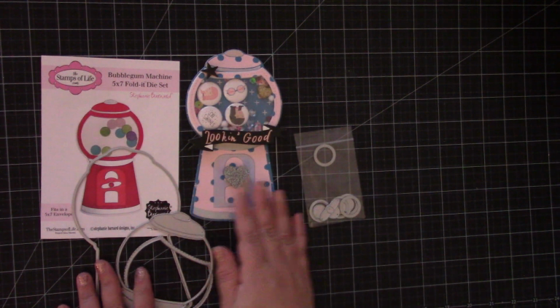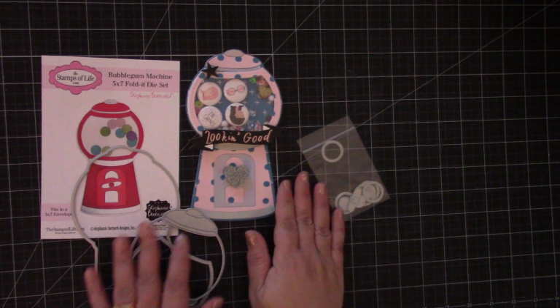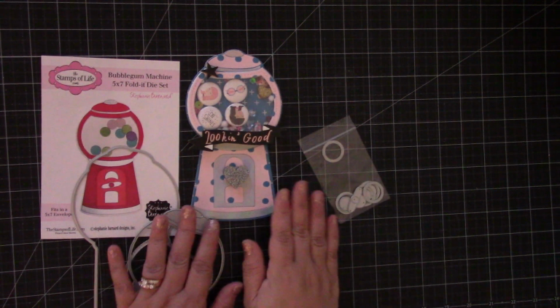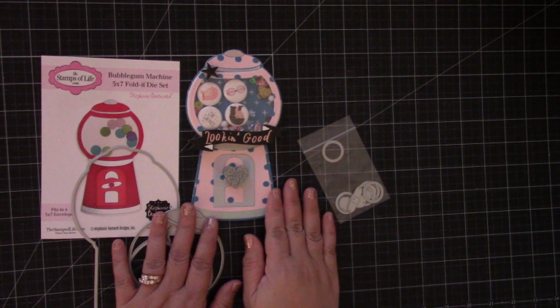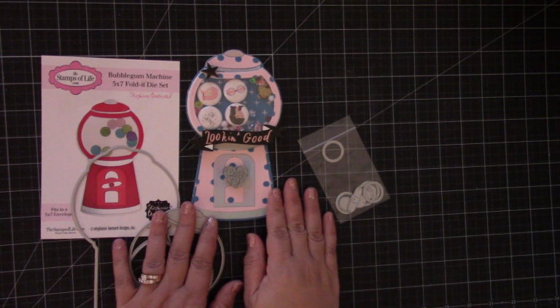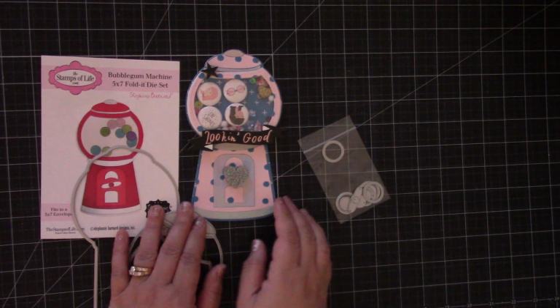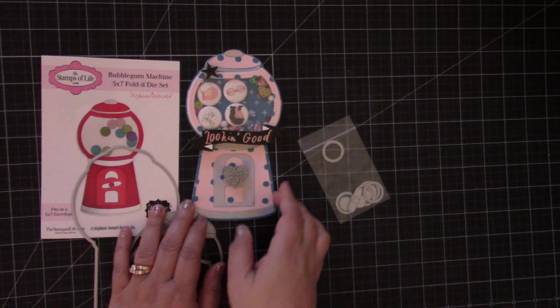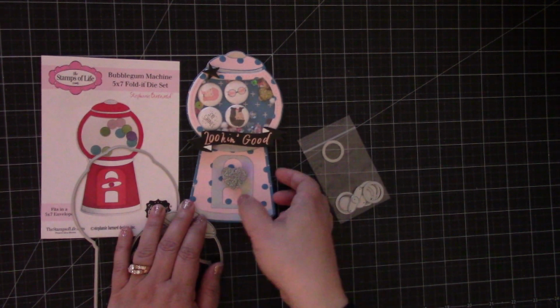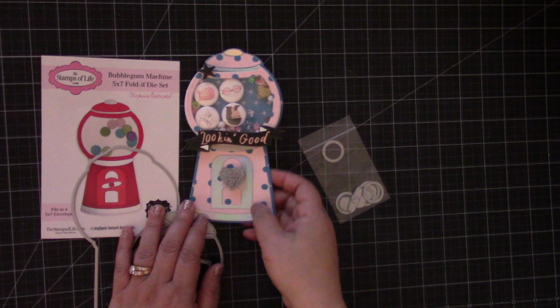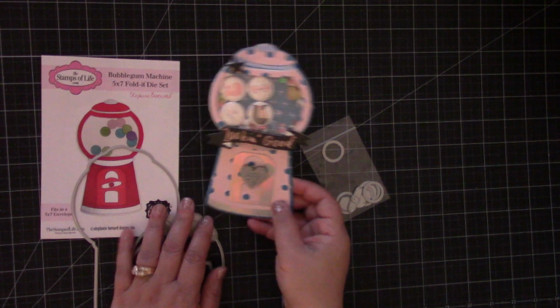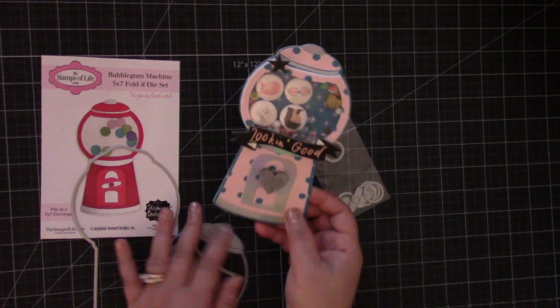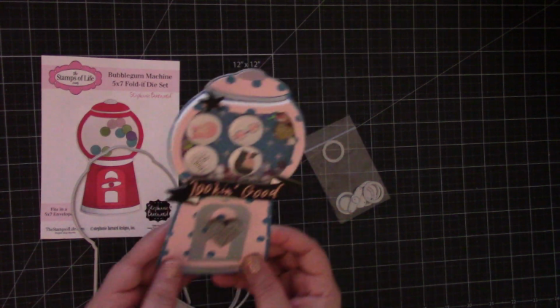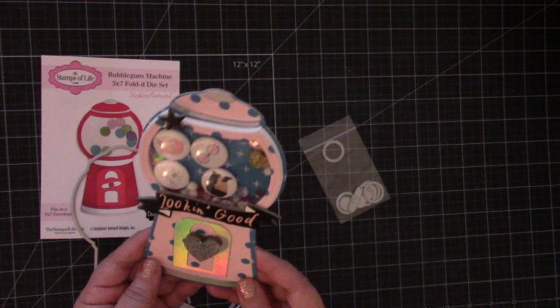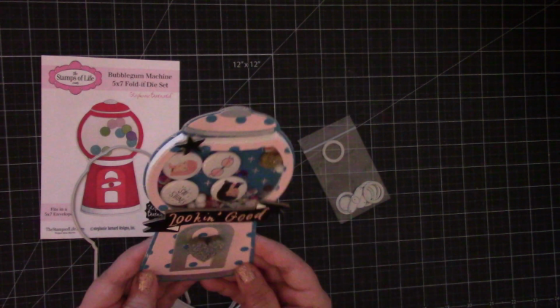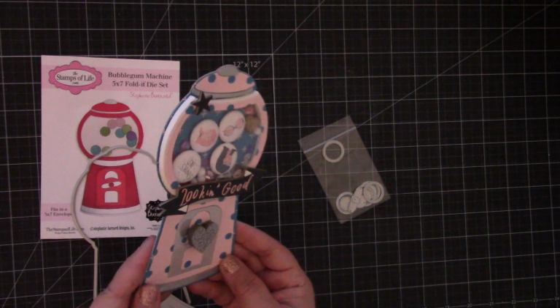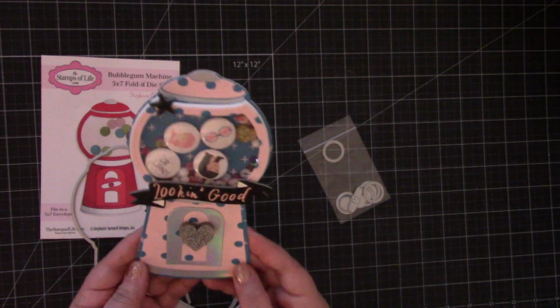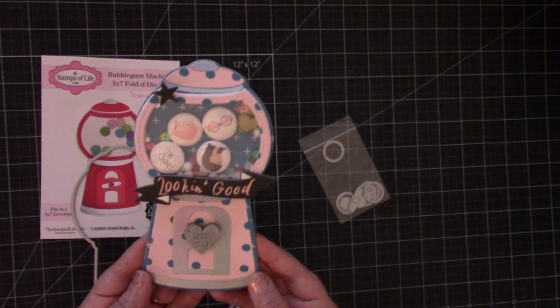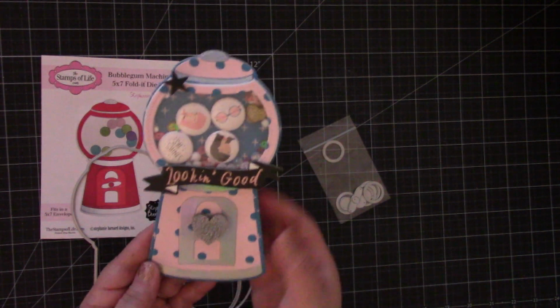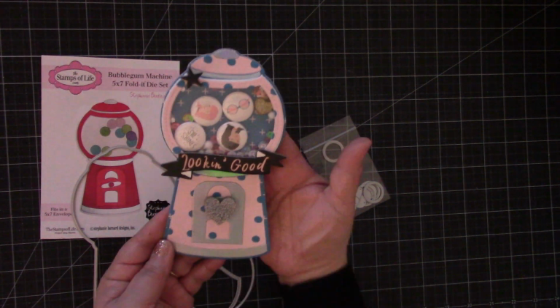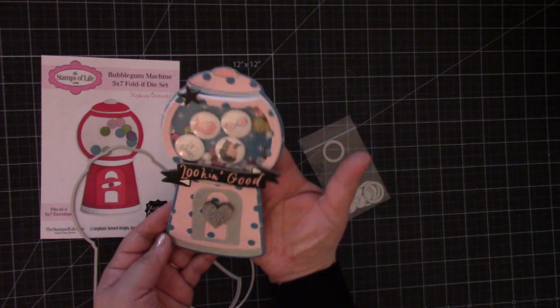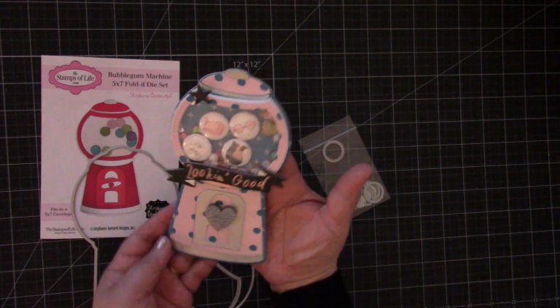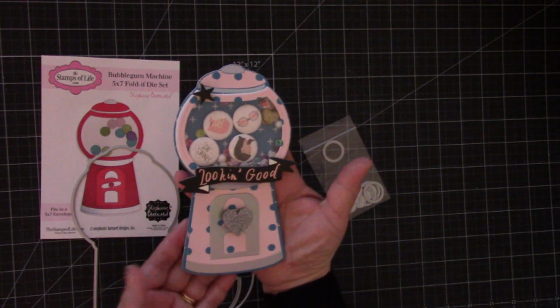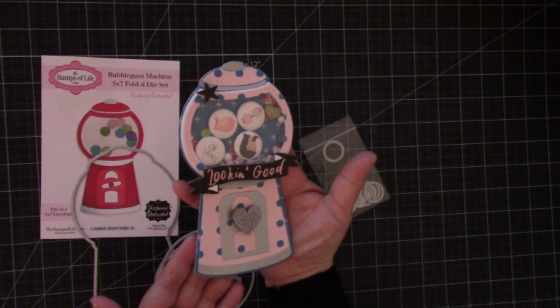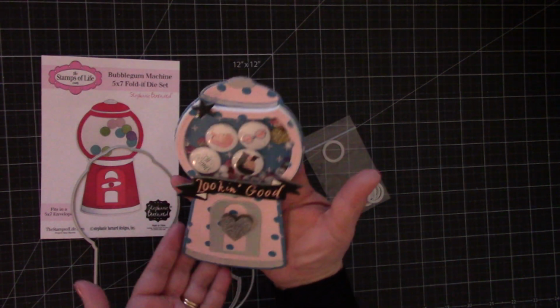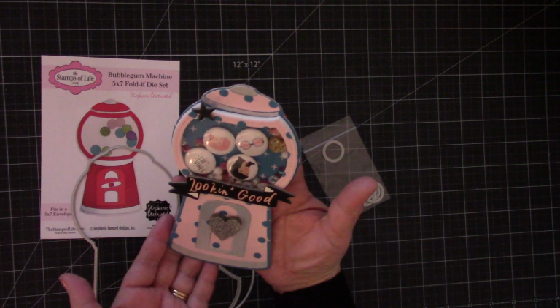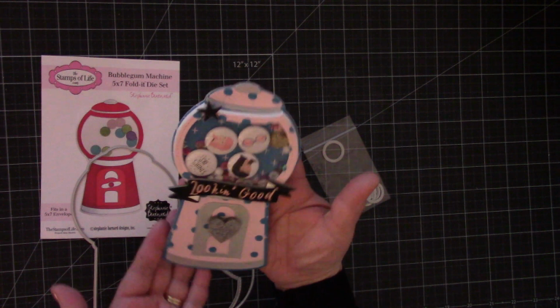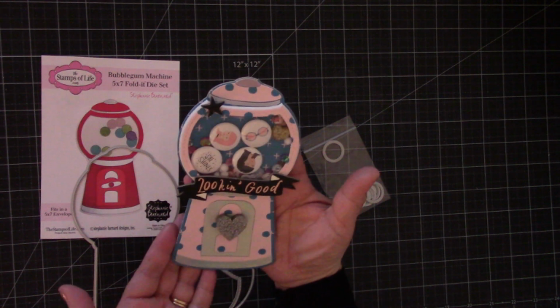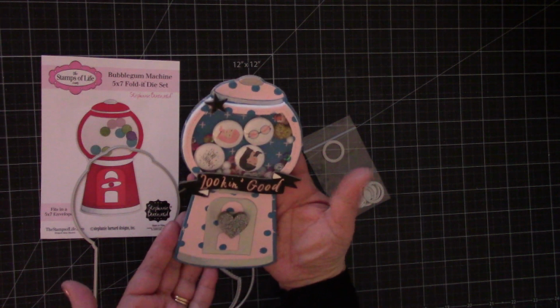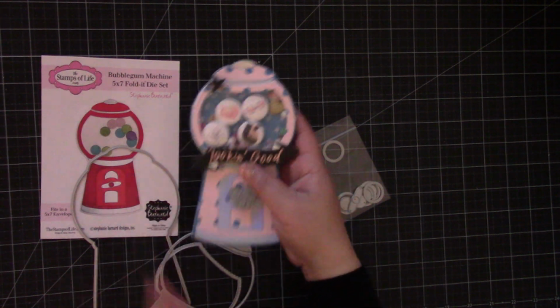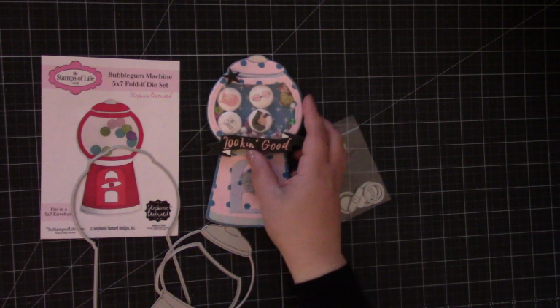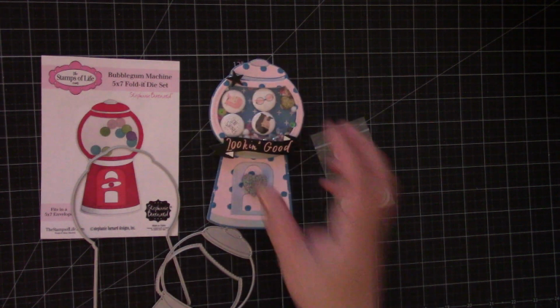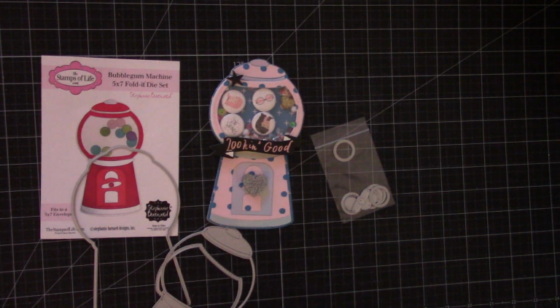Such a fun die set. Be sure to check out the website — you can create so many different kinds of gumball machines. Thanks for watching. Bye.